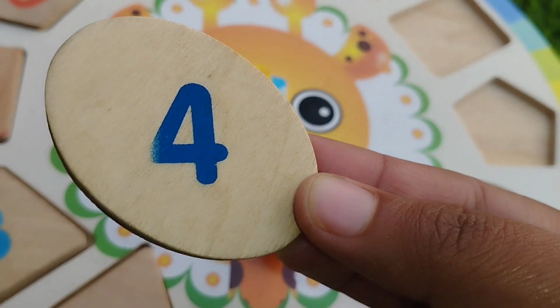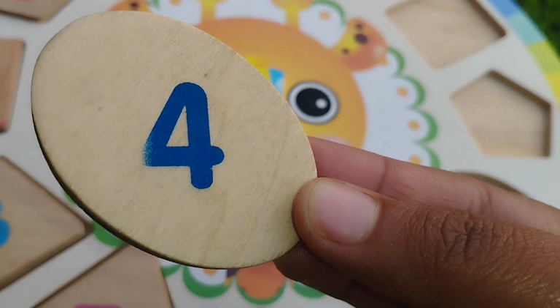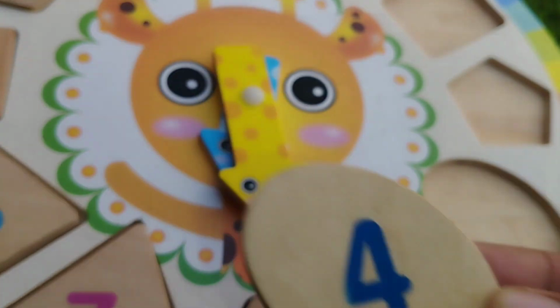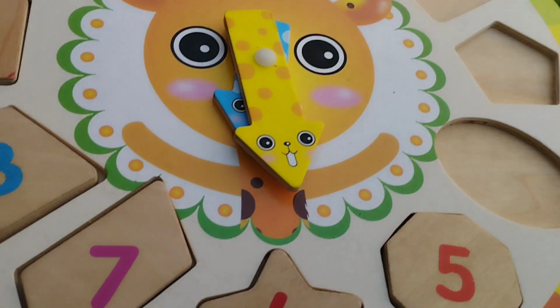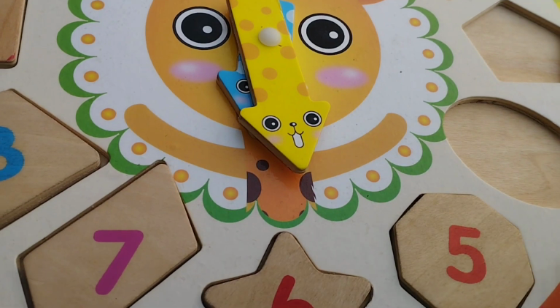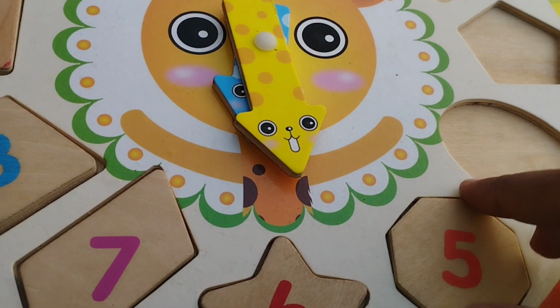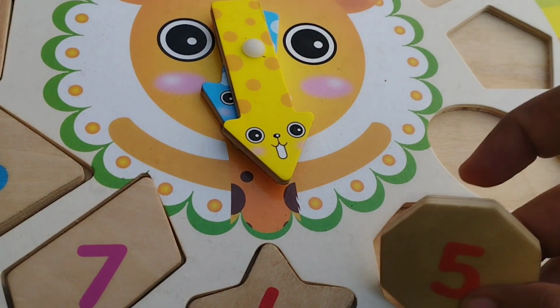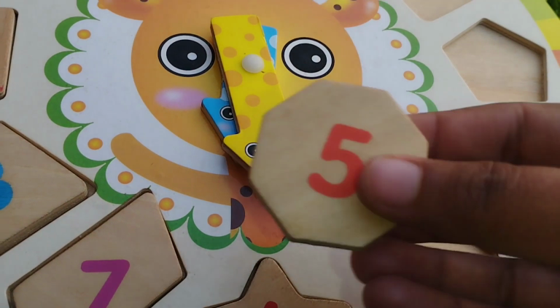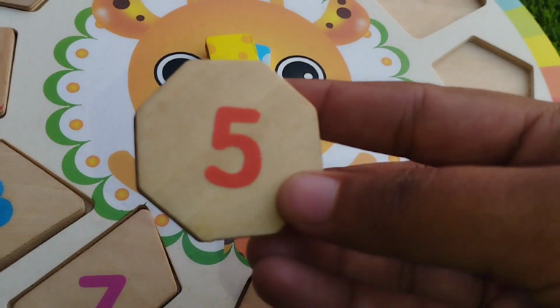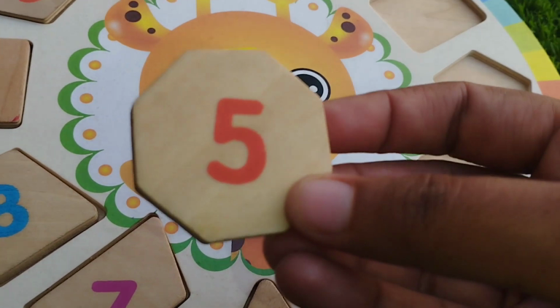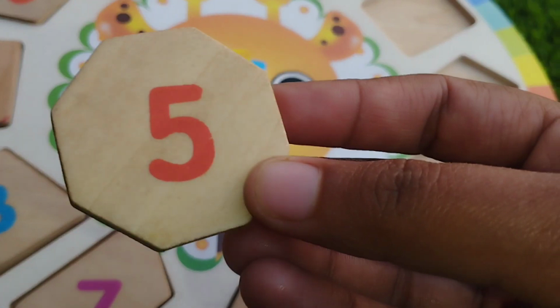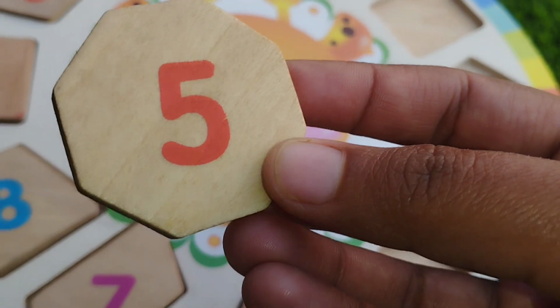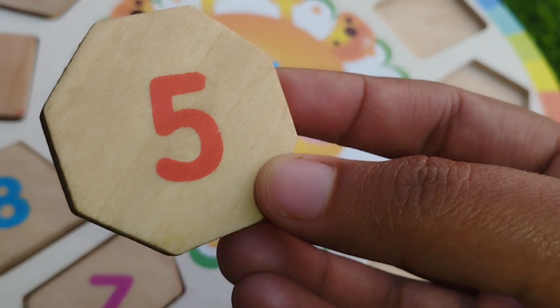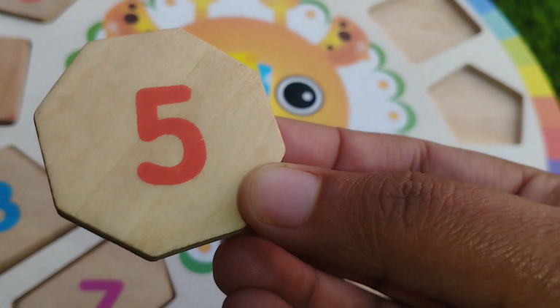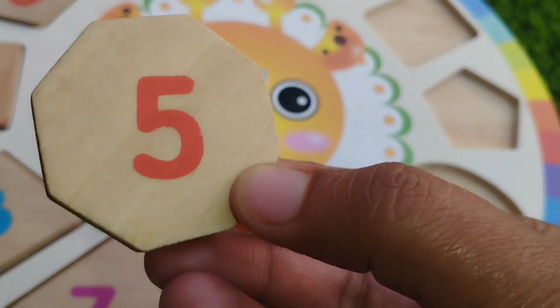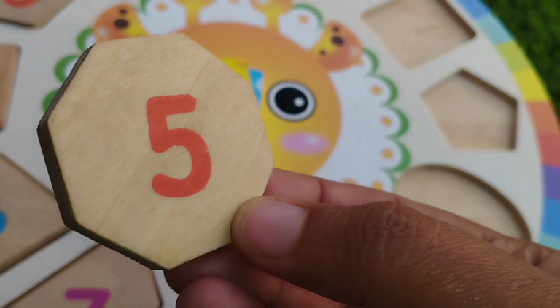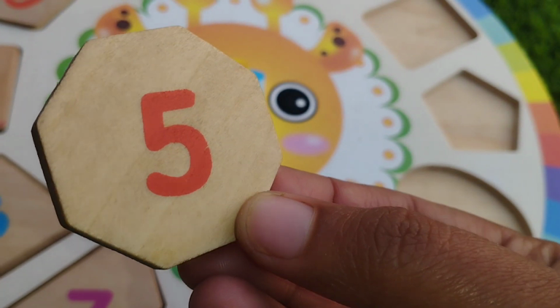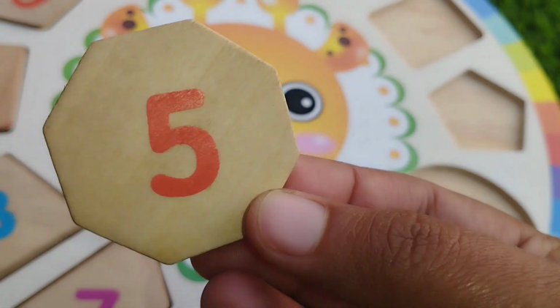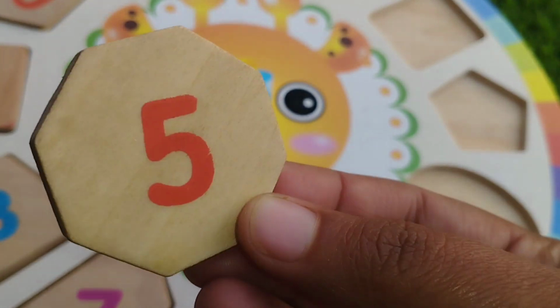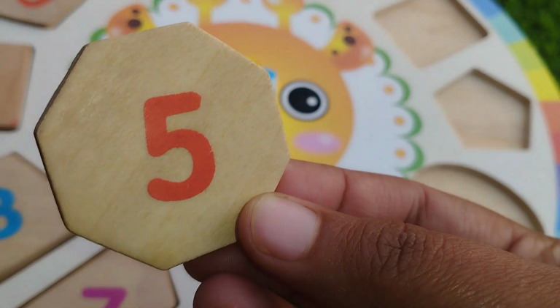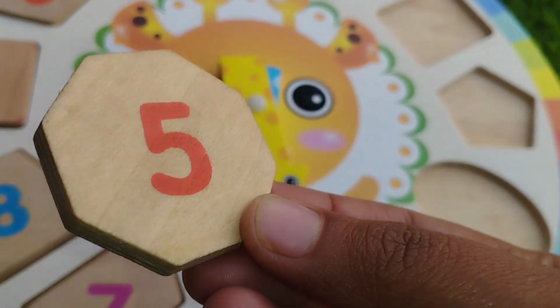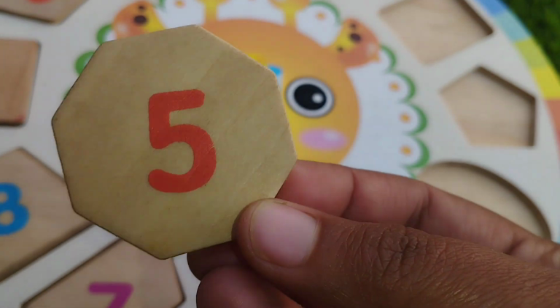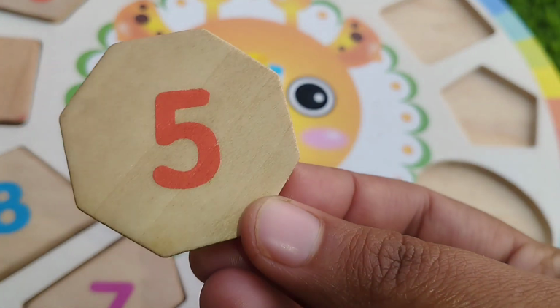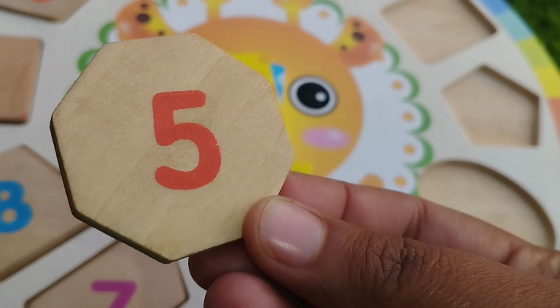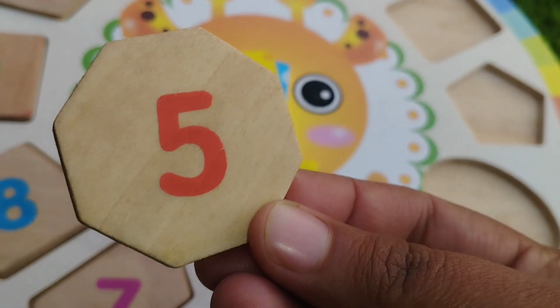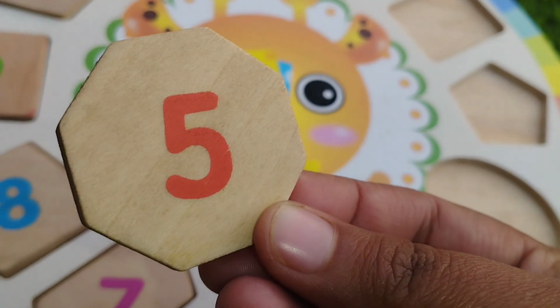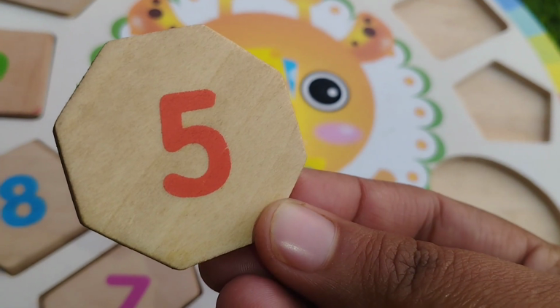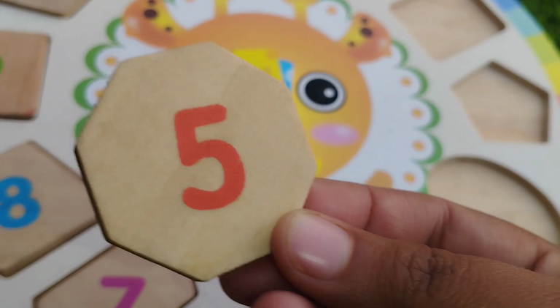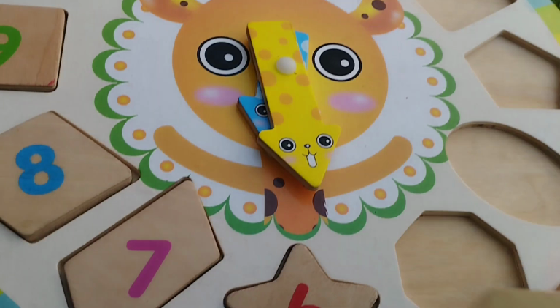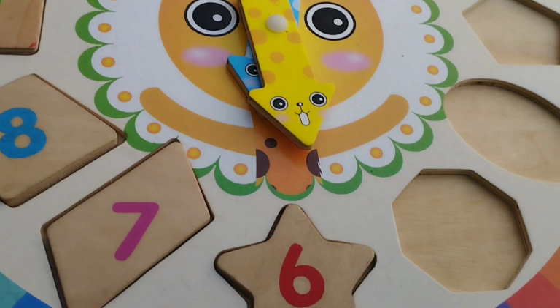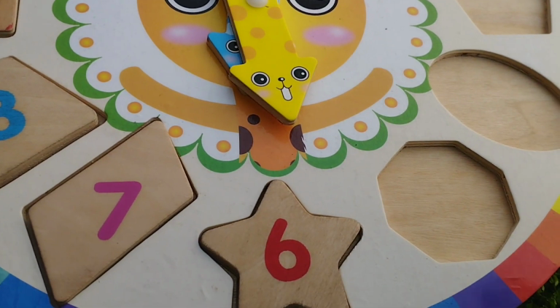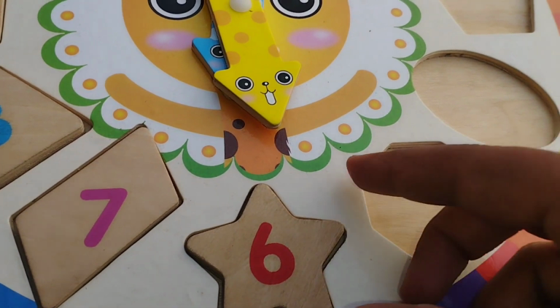The next one is tackle coin. The number is five. Tackle coin.